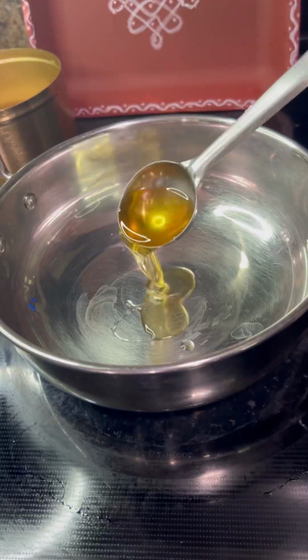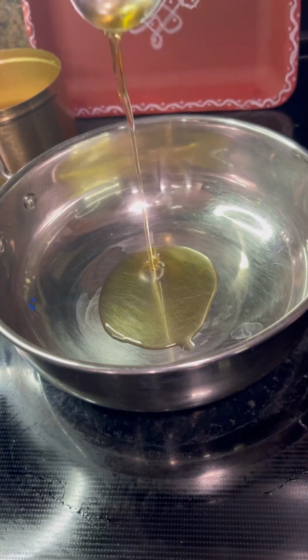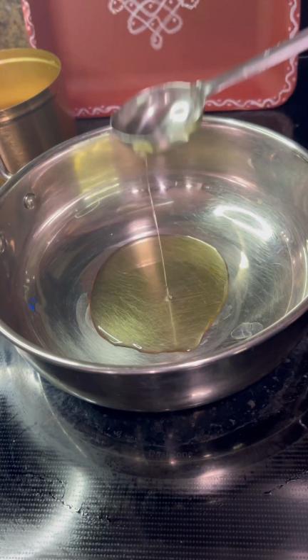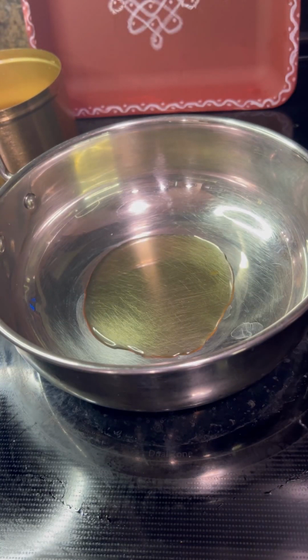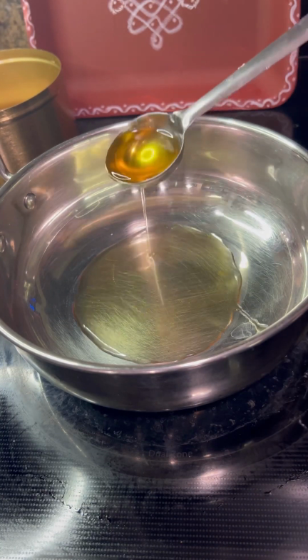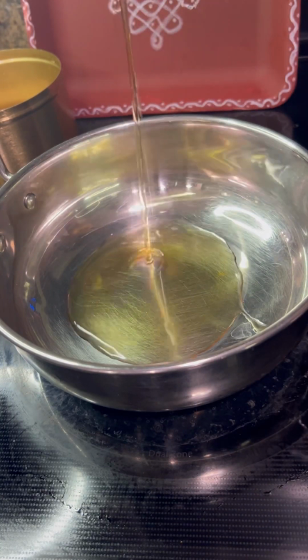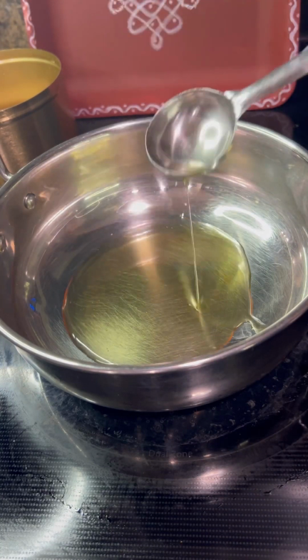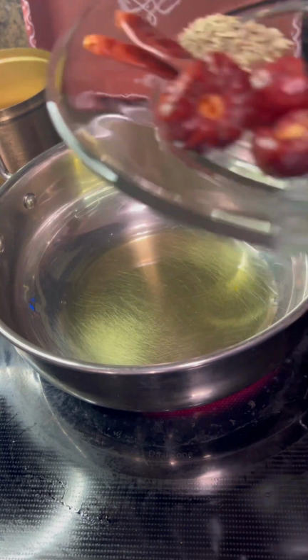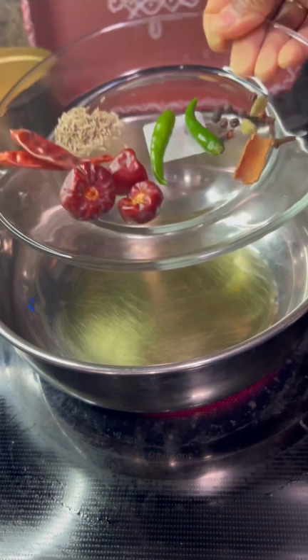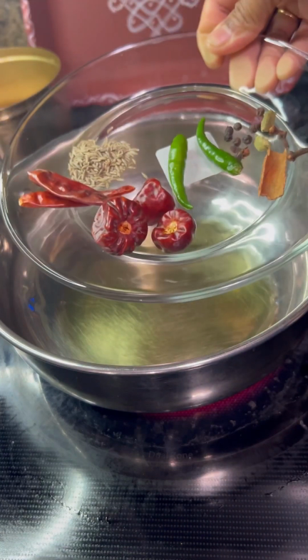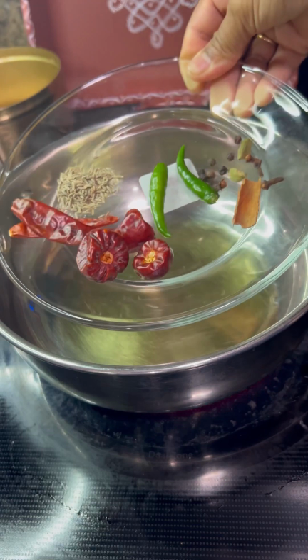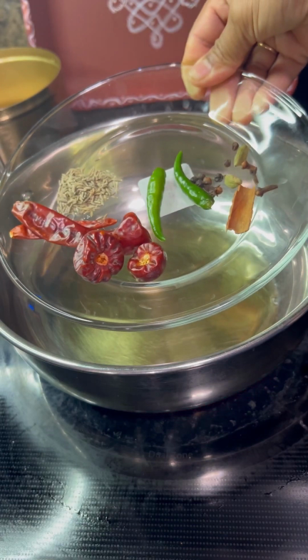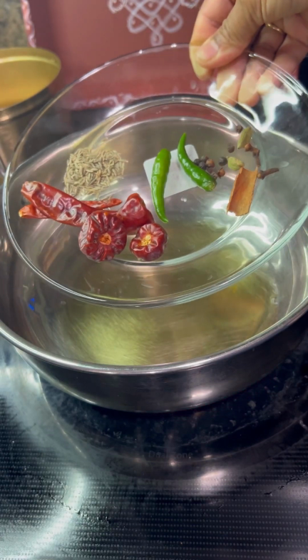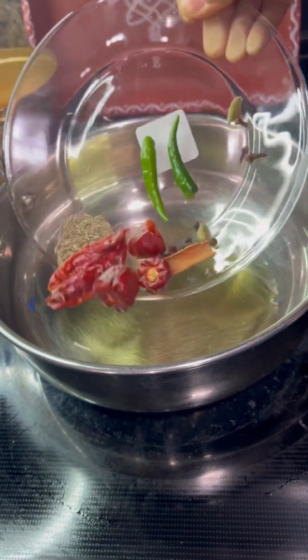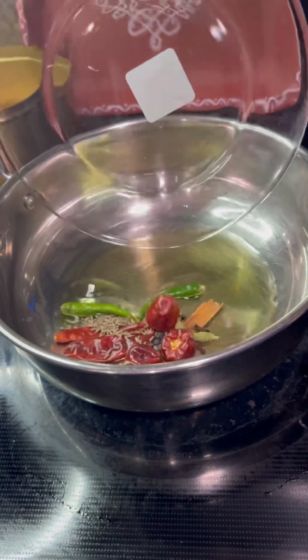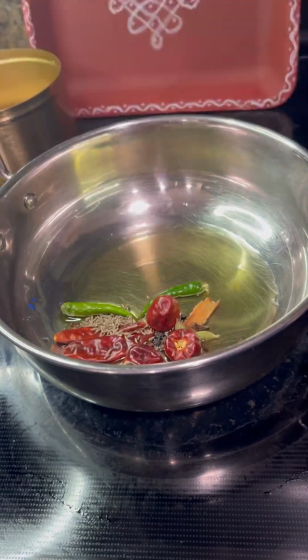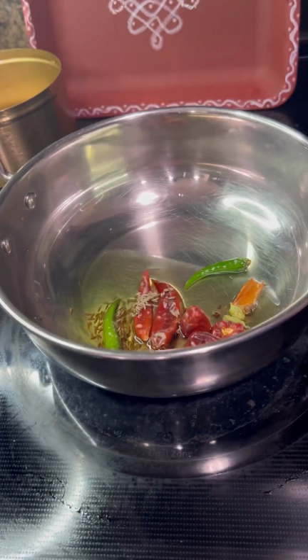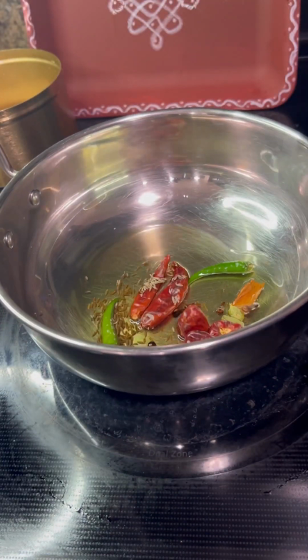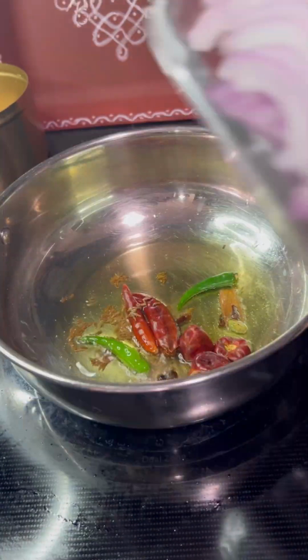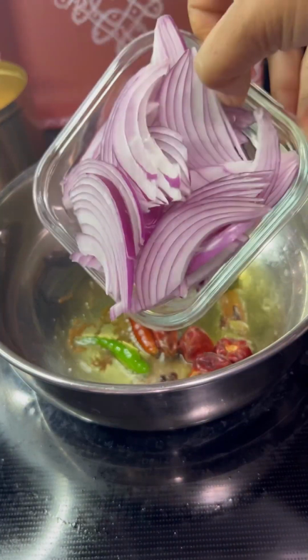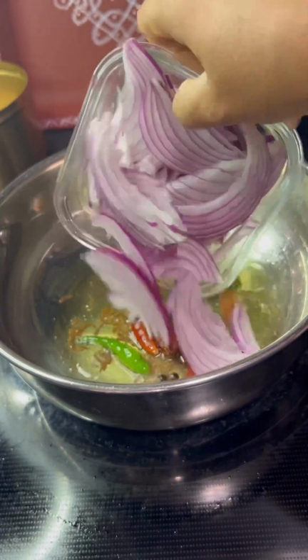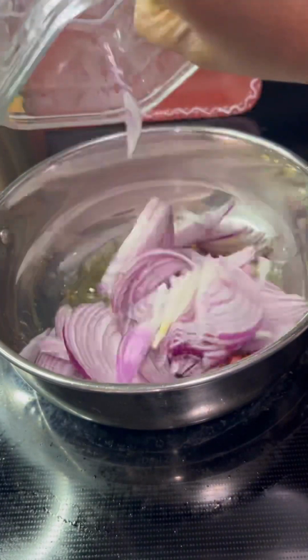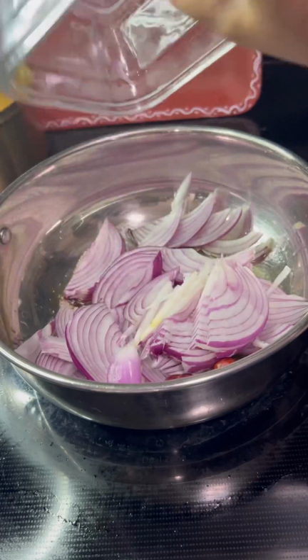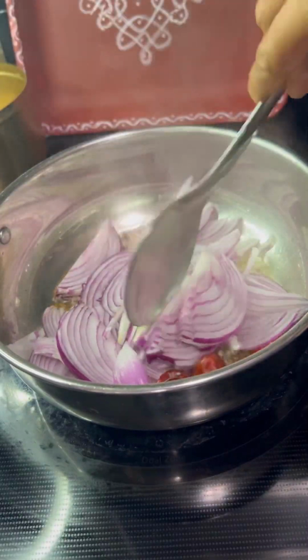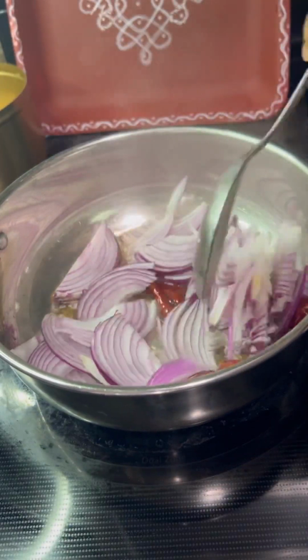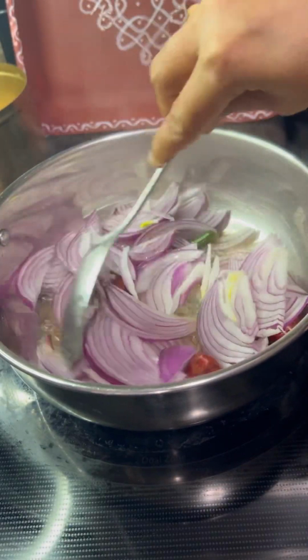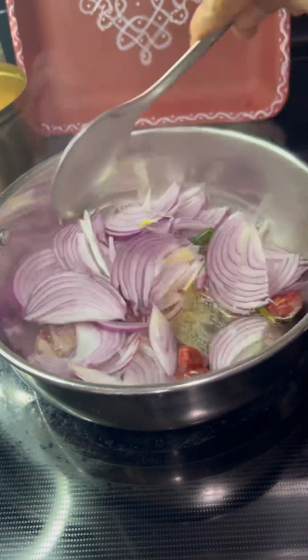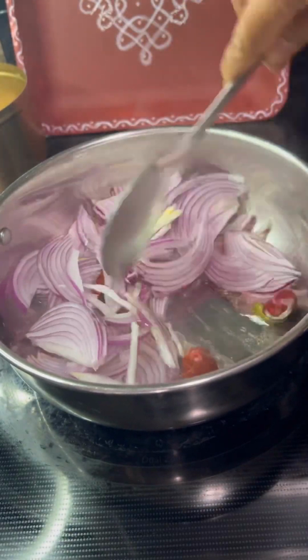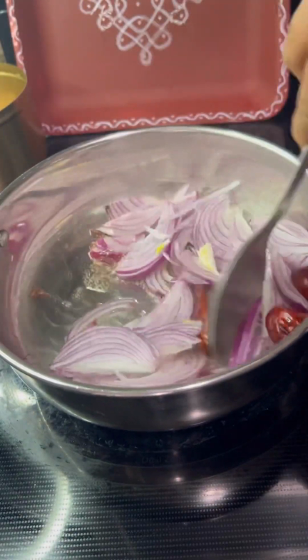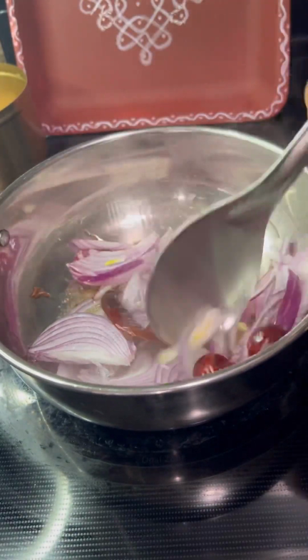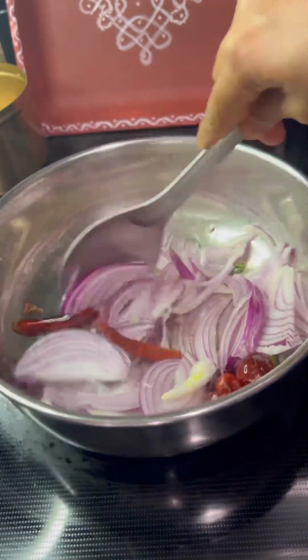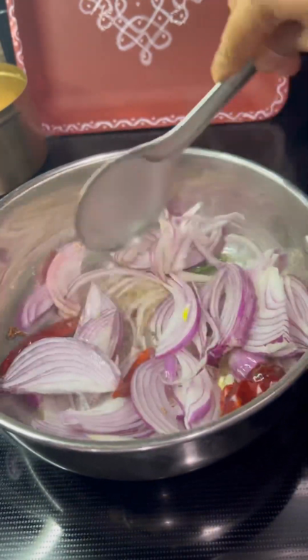In a frying pan, heat 2 tablespoons of oil. Add 2 to 3 red chilies, 1 tablespoon cumin seeds, 2 to 3 green chilies, 2 cloves, 1 inch cinnamon, and 2 cardamom.